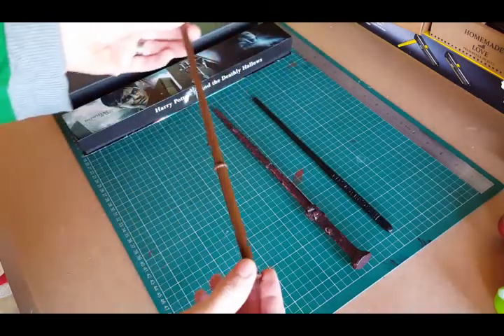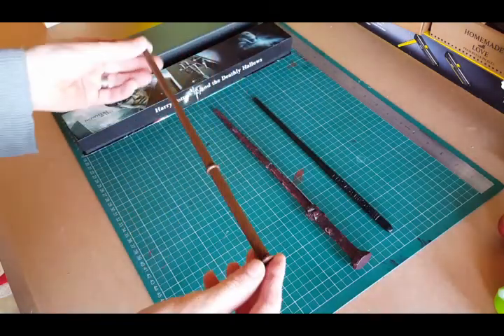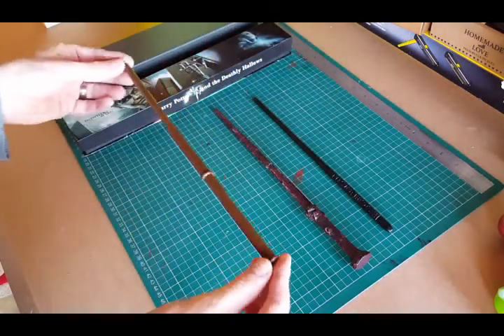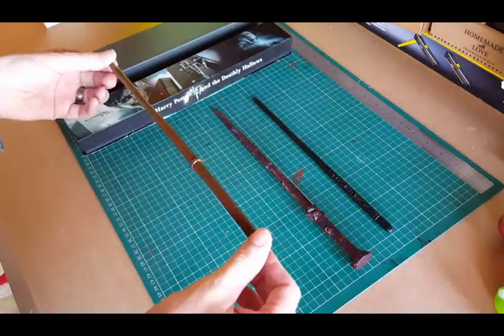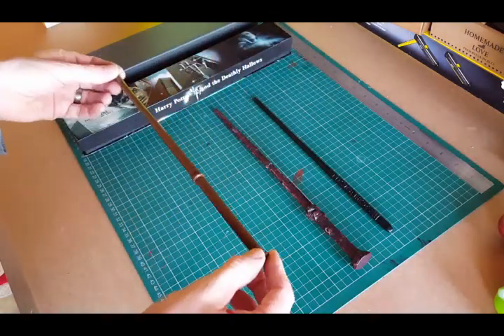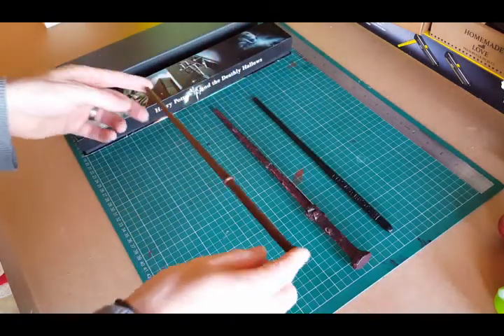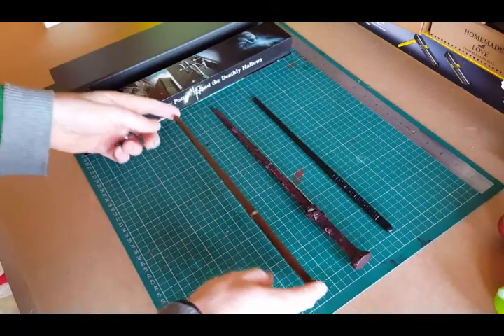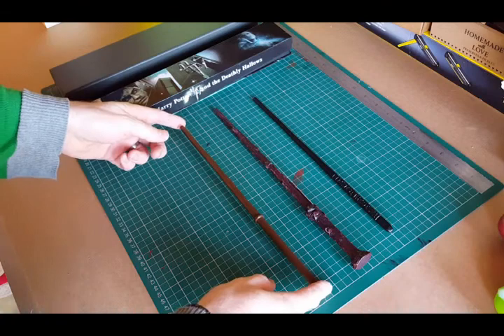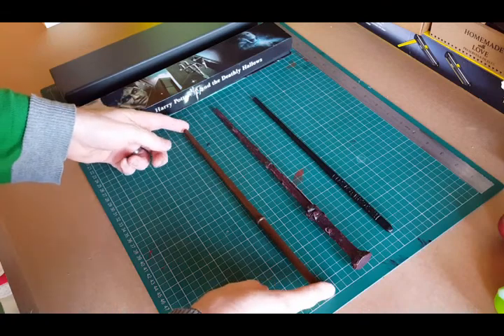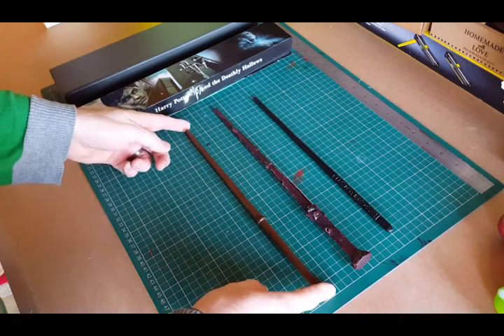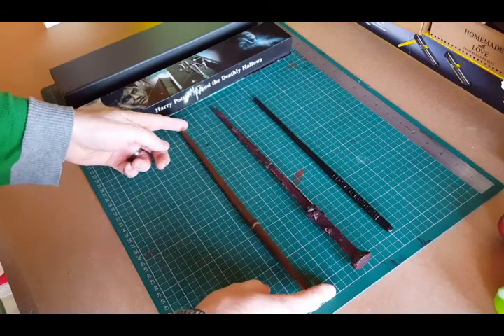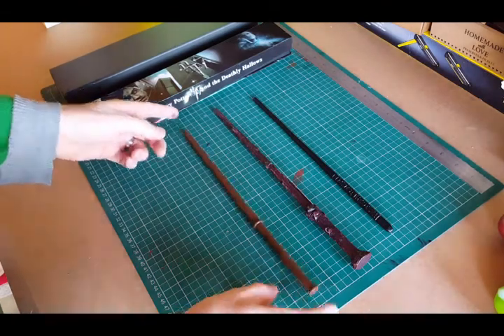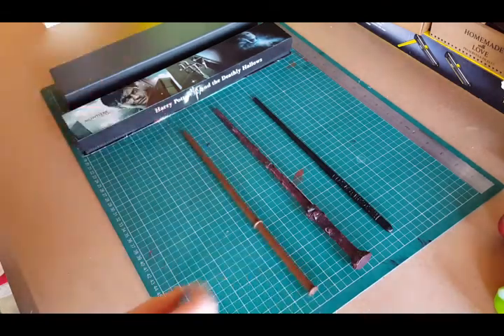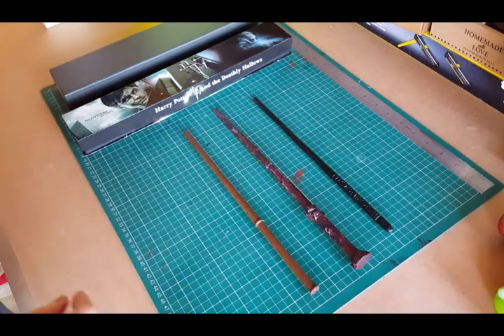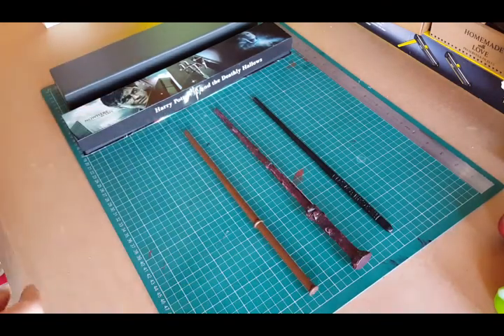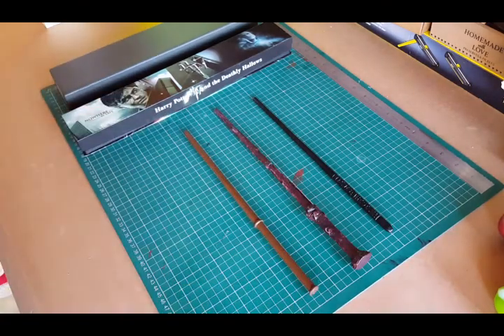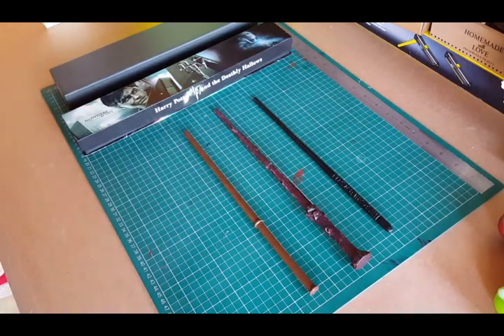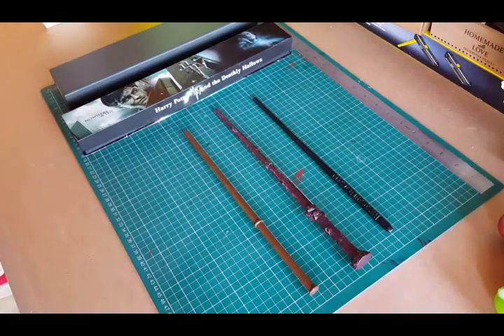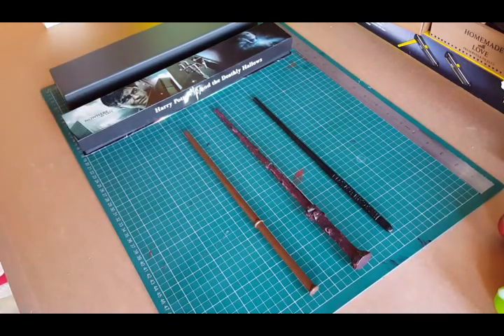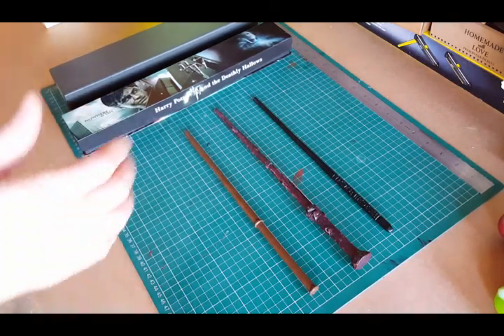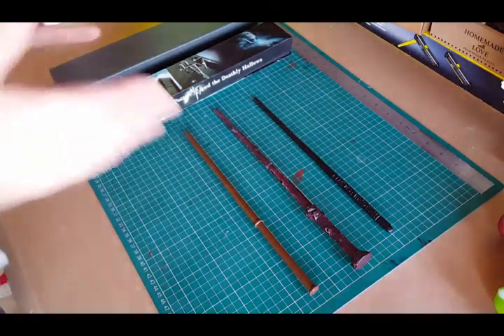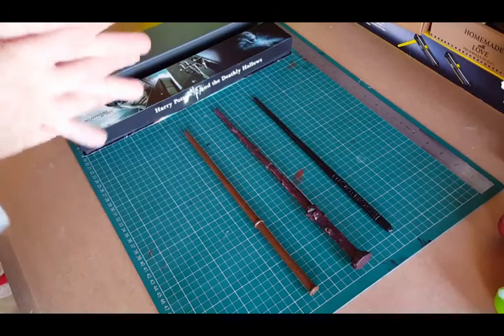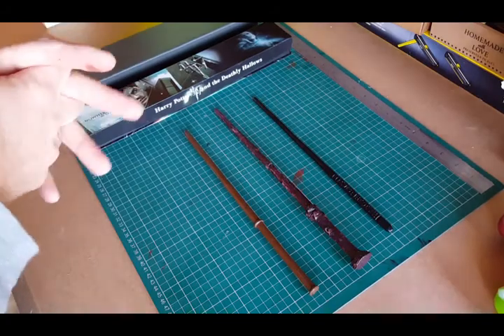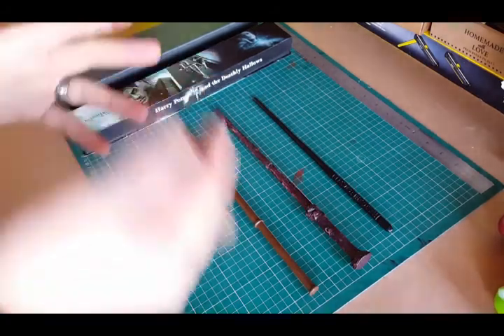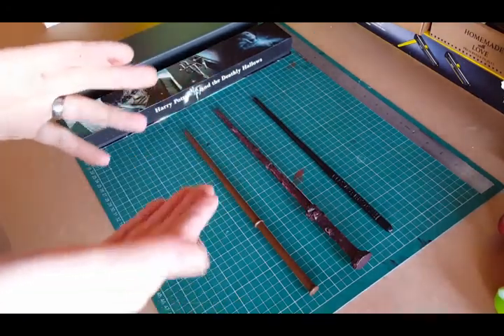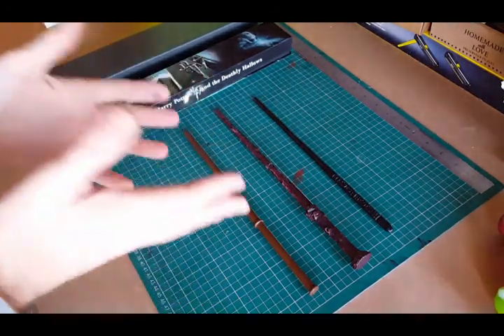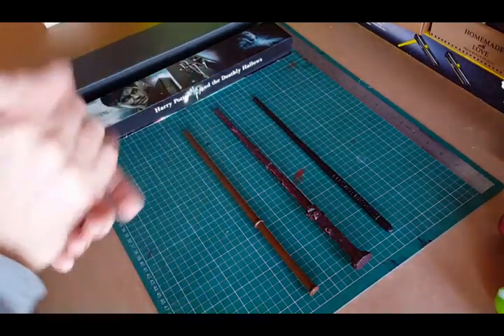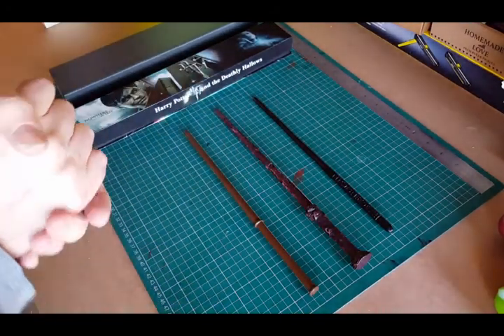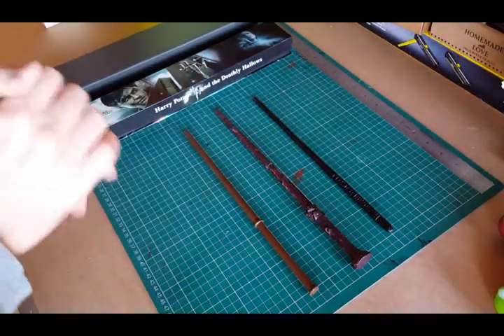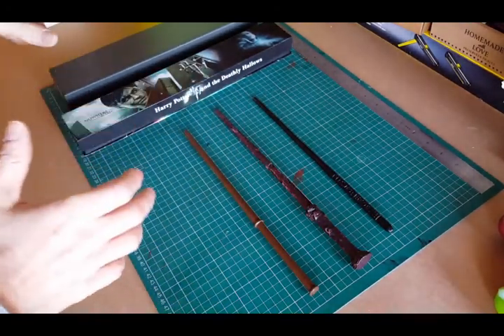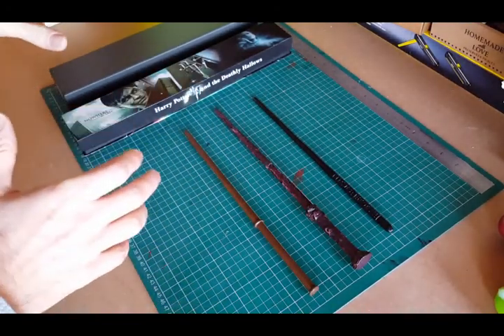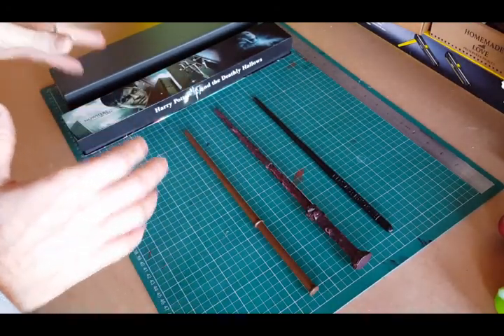But why do I want to talk about wands? Well, I have three types of wands that I wanted to show you today, from the cheapest that I've got to the most expensive.